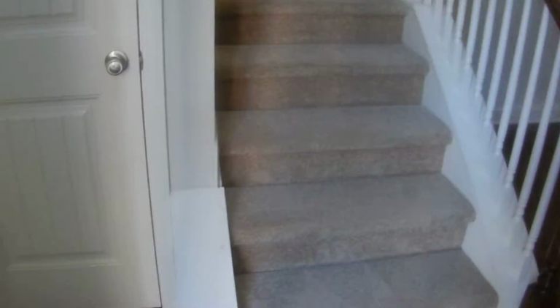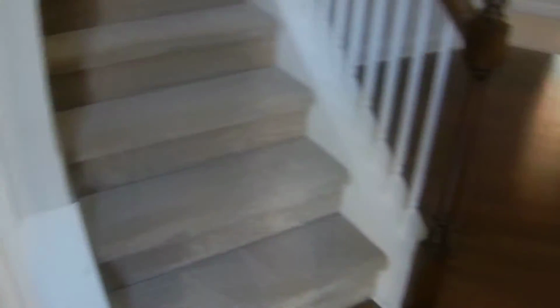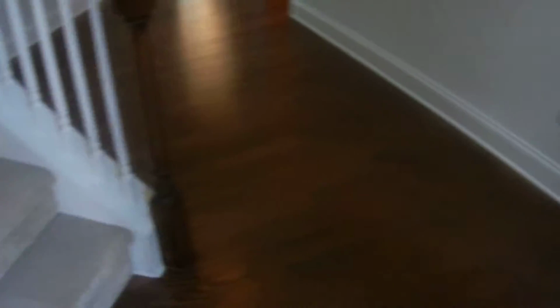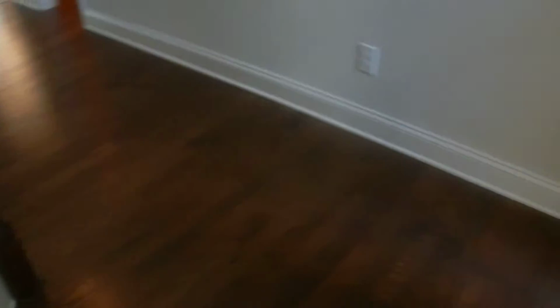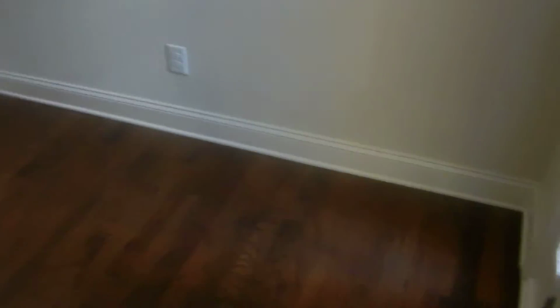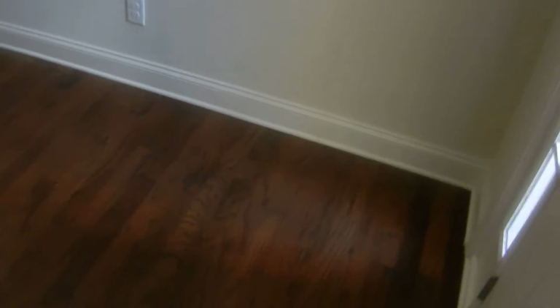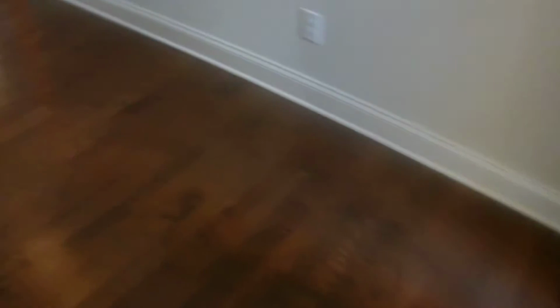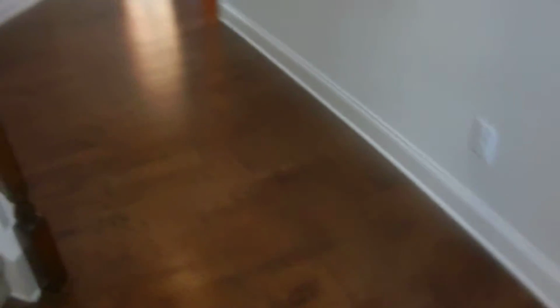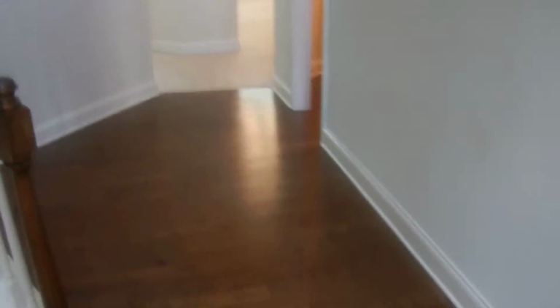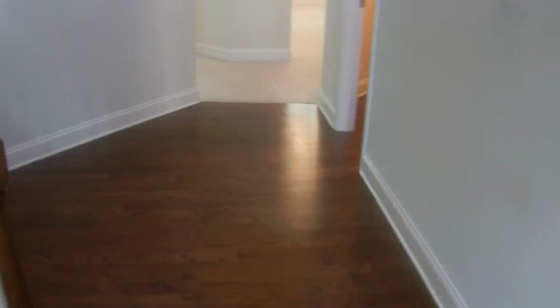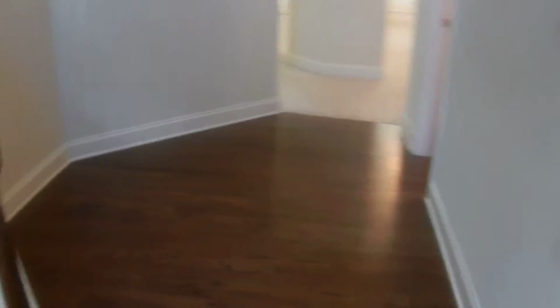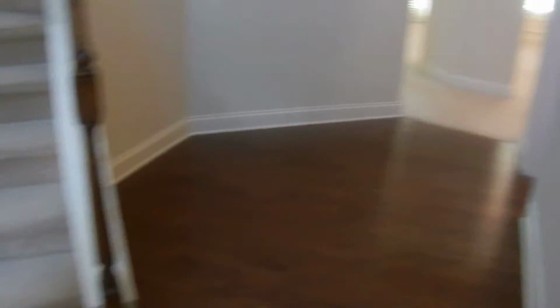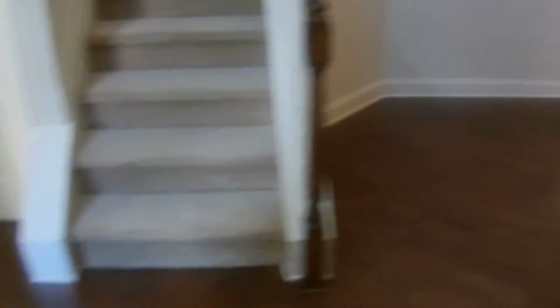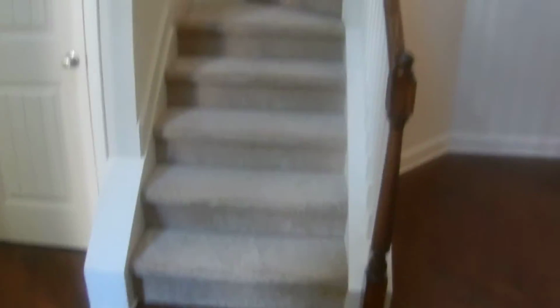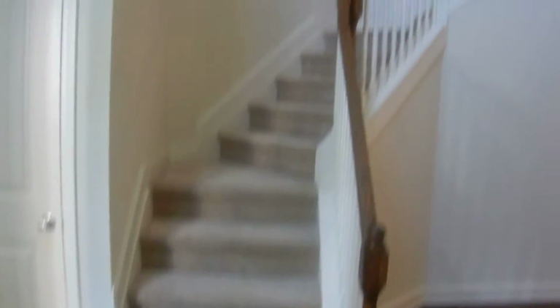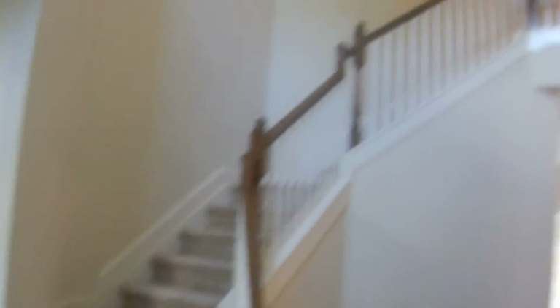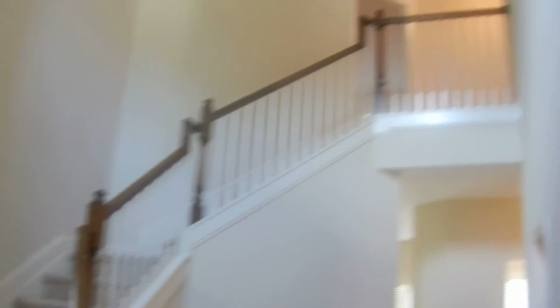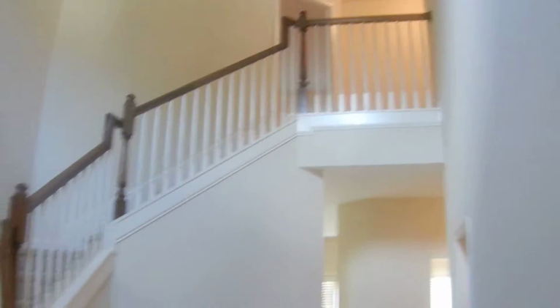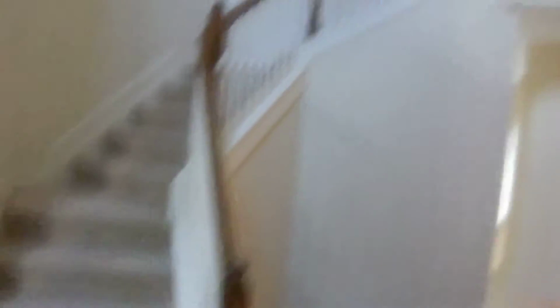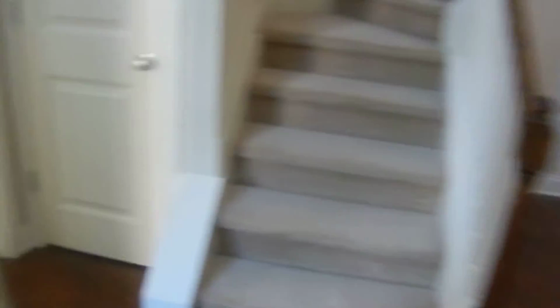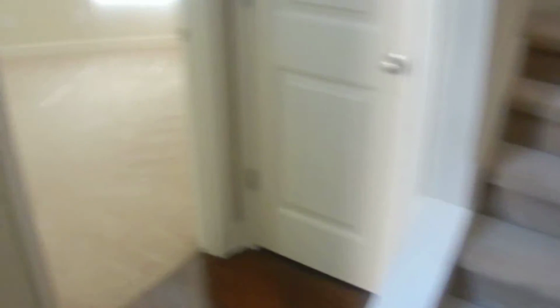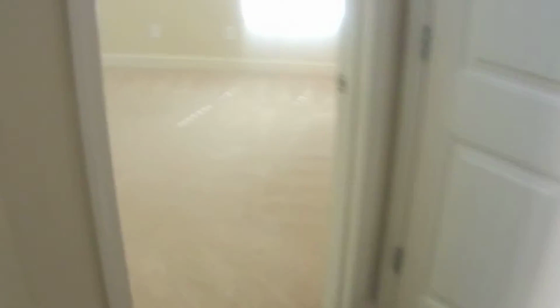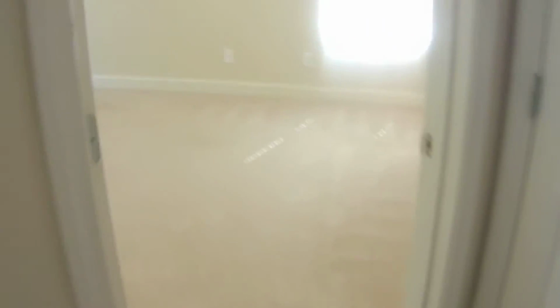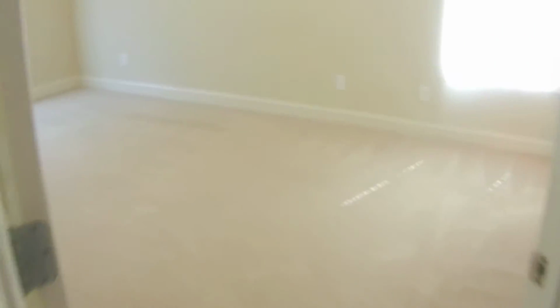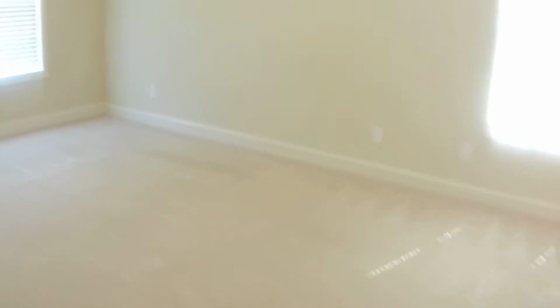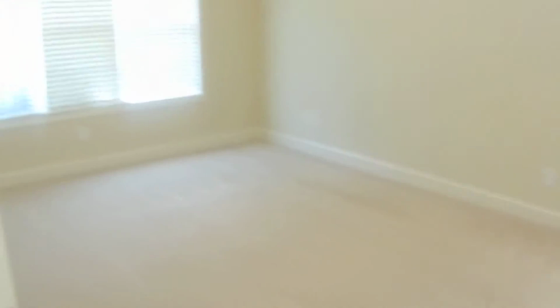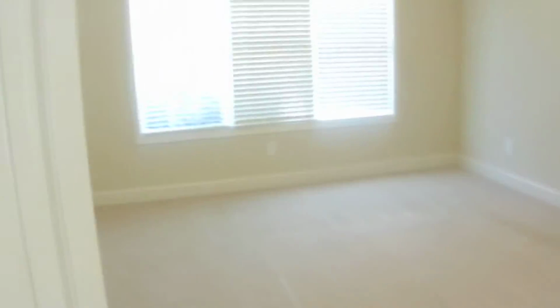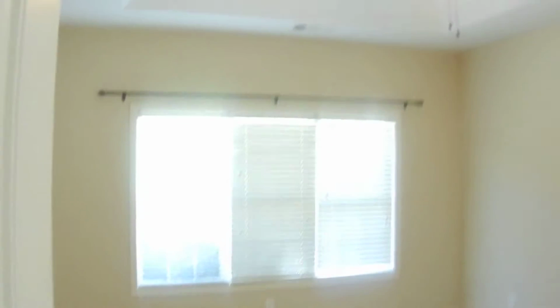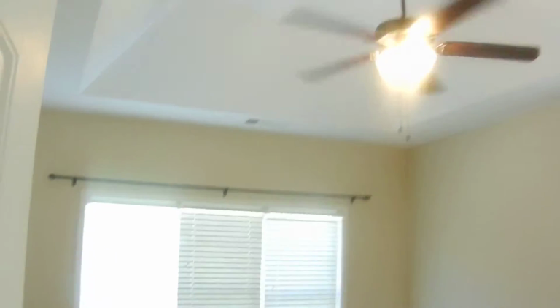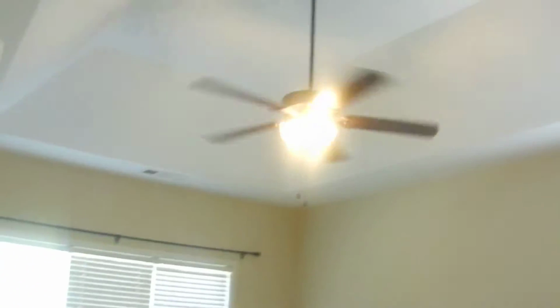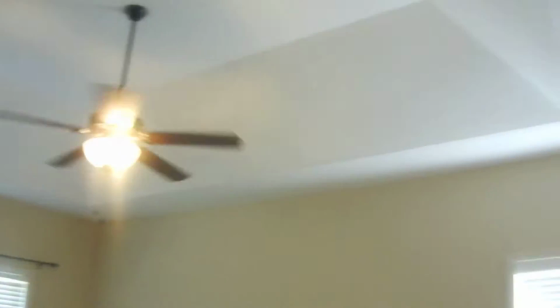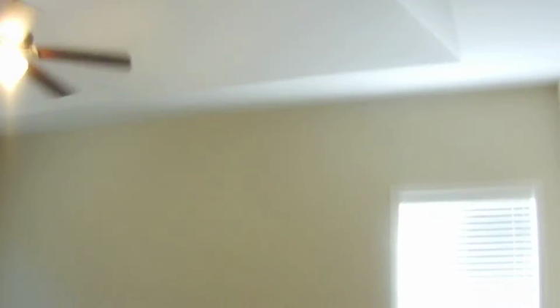Hardwood floors right here in the entrance and the foyer area. It's a two-story foyer with a beautiful staircase going upstairs. The first door on the left in the foyer is the master bedroom — master on the main with tray ceilings.